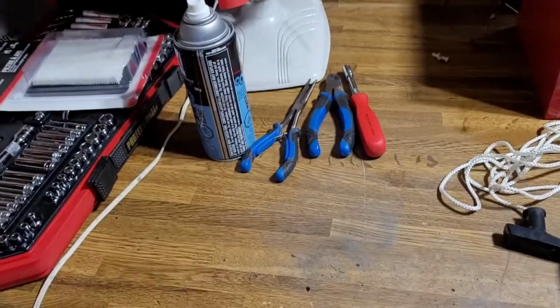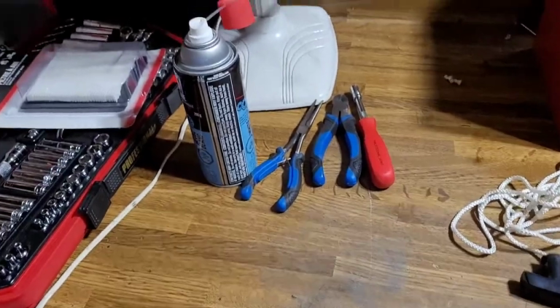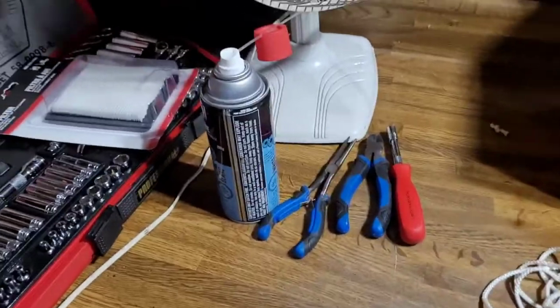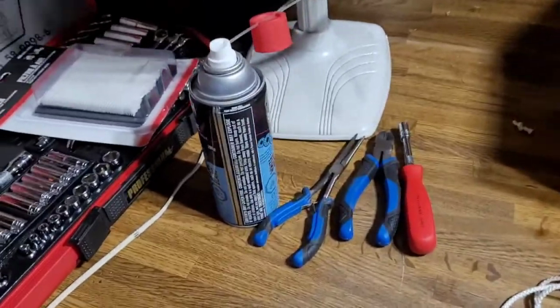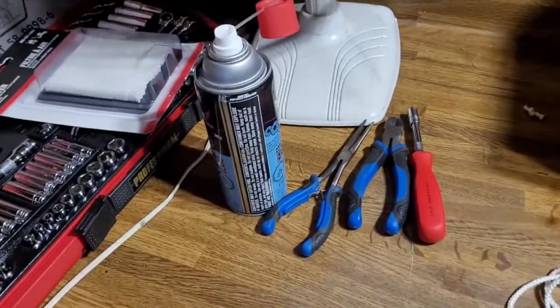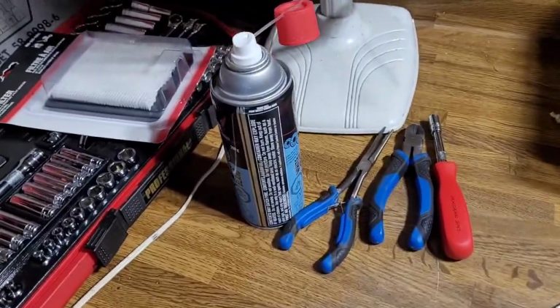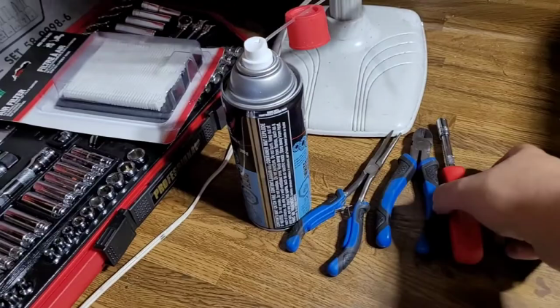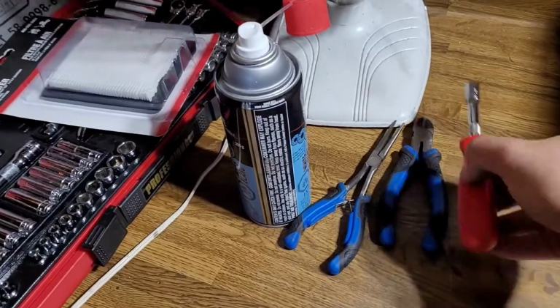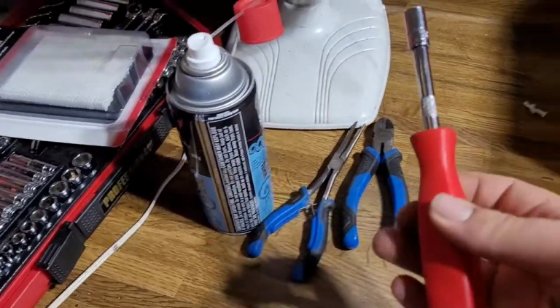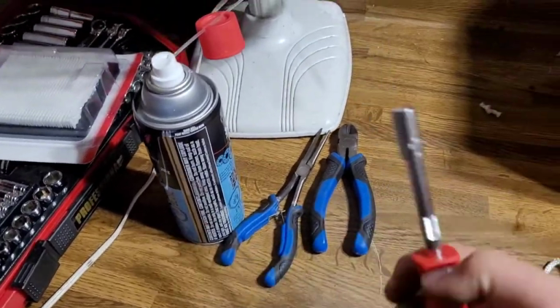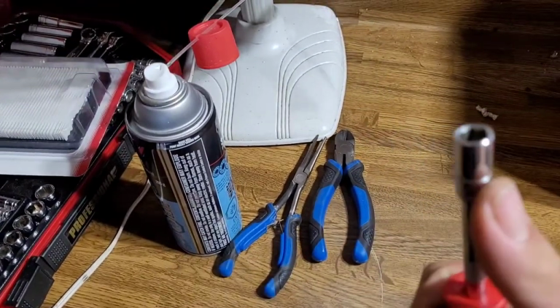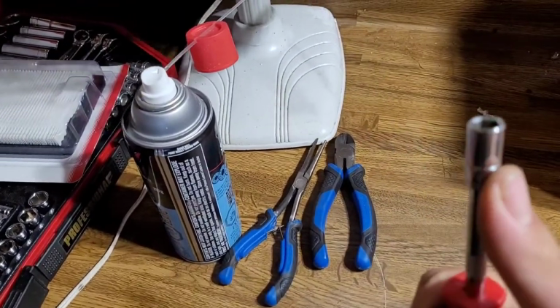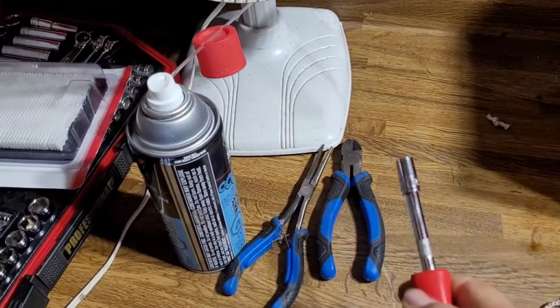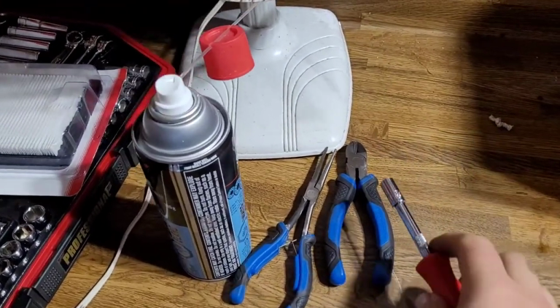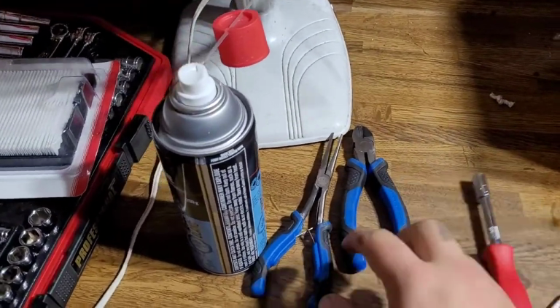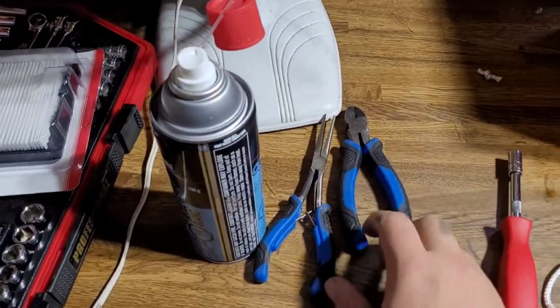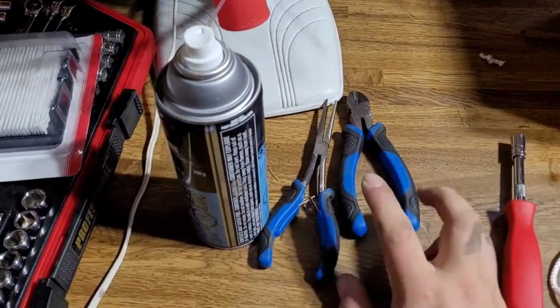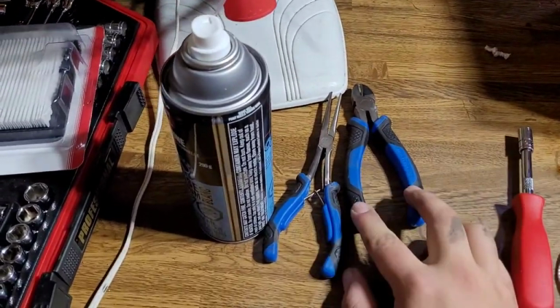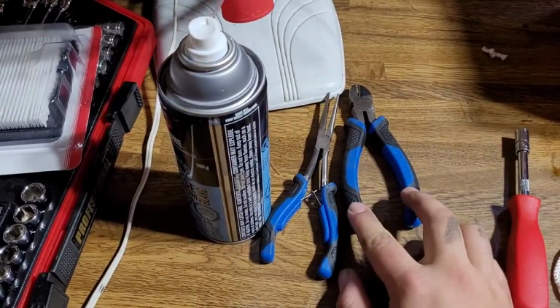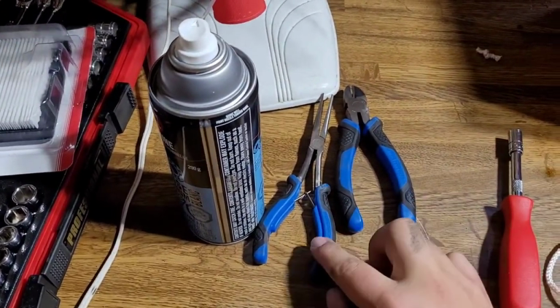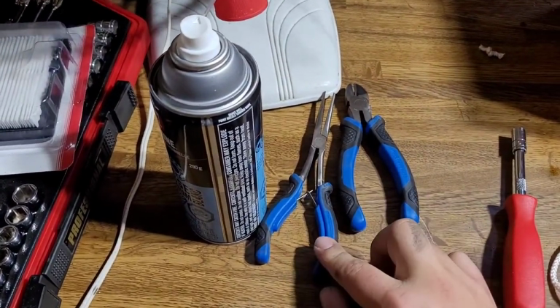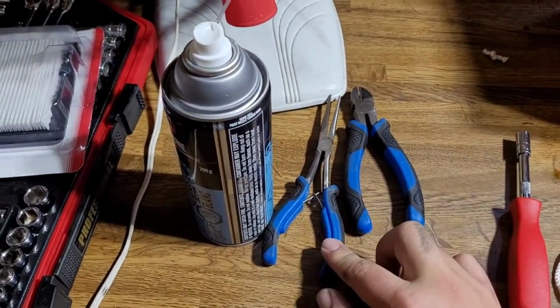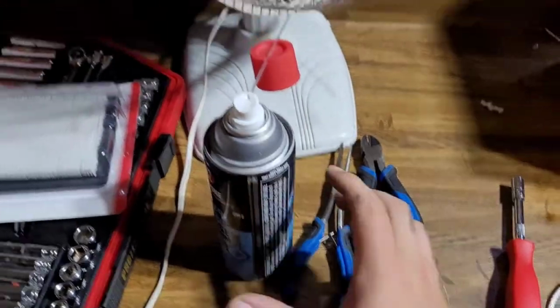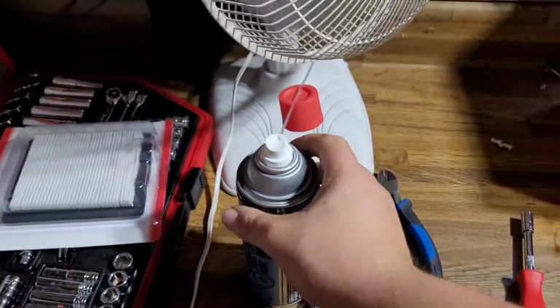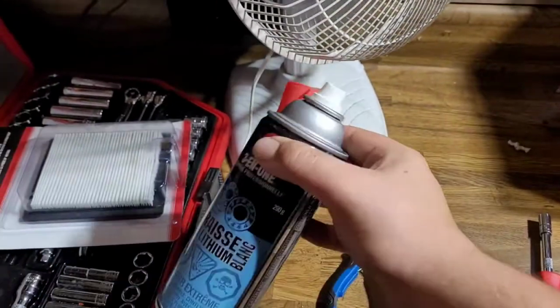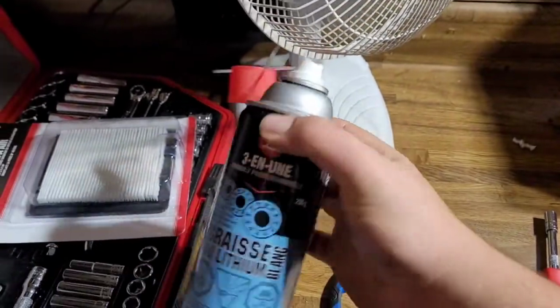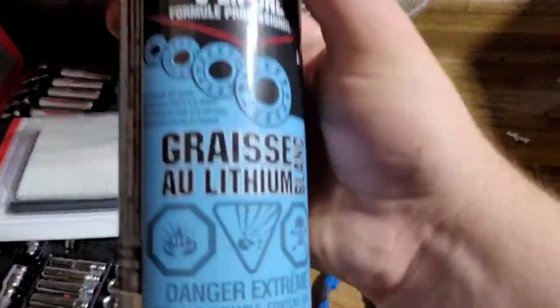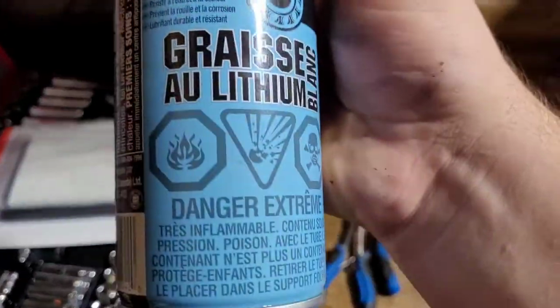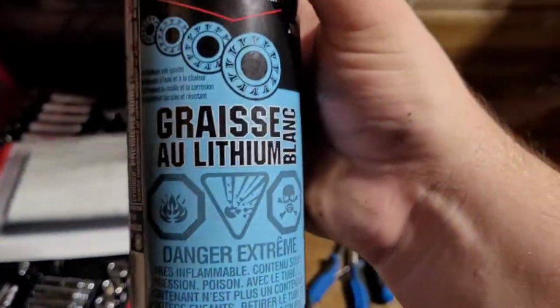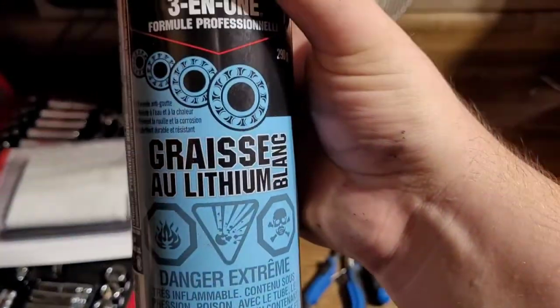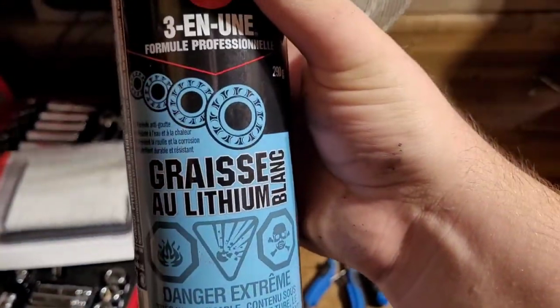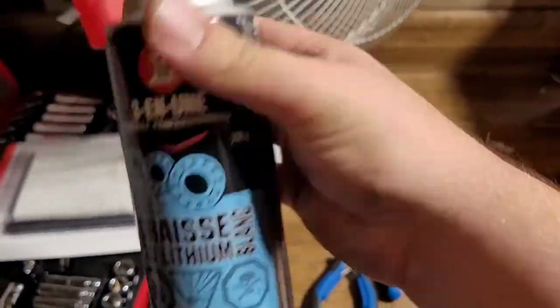Here are the tools that you're going to need for this job. You're going to need a nut driver with a 5/16 socket, a pair of side cutters, a pair of needle nose pliers, and some kind of lubricant. I'm using this lithium grease.